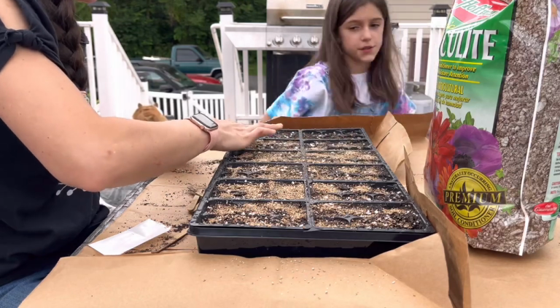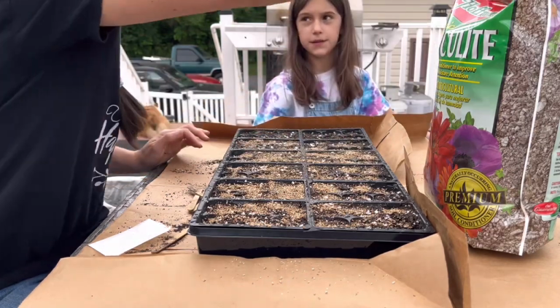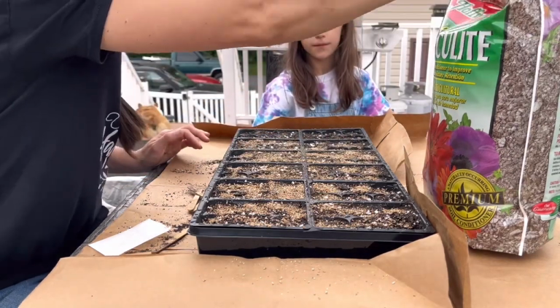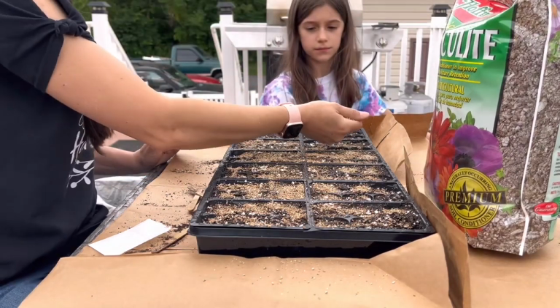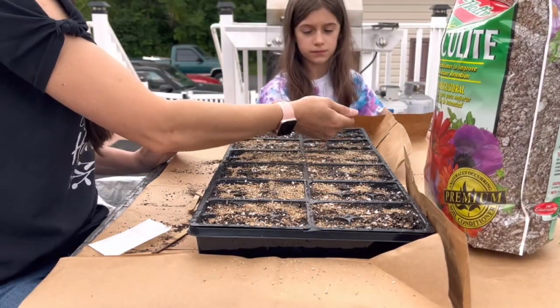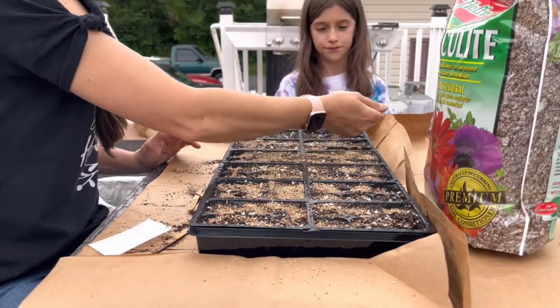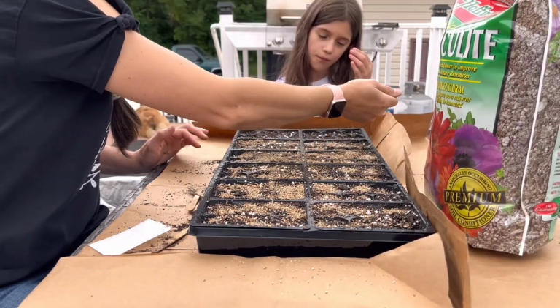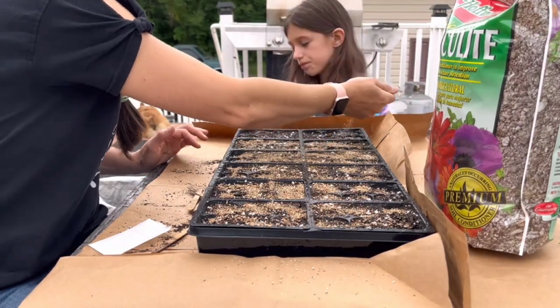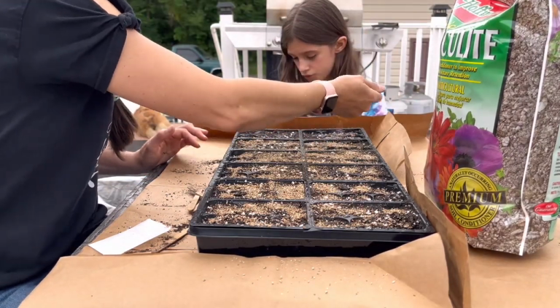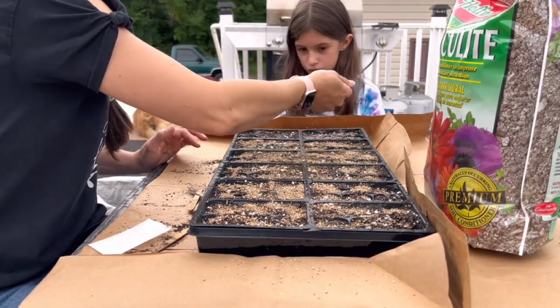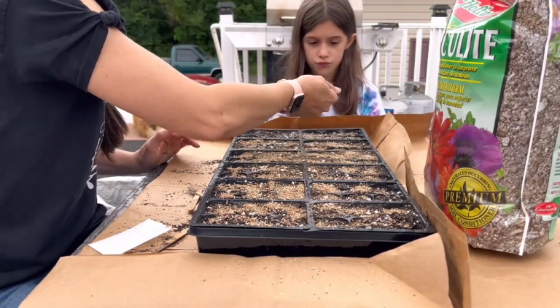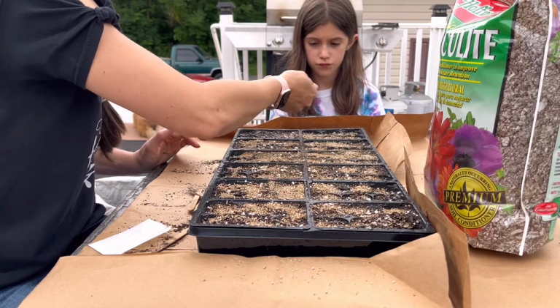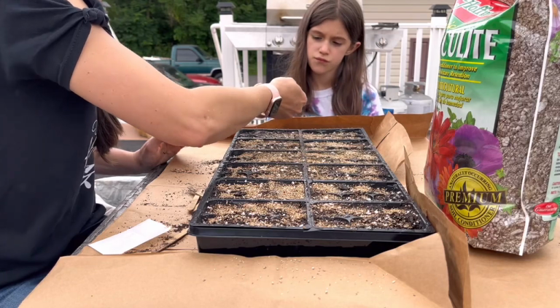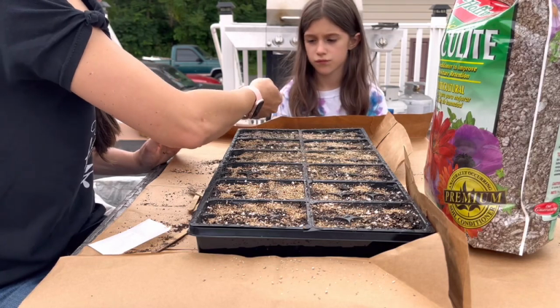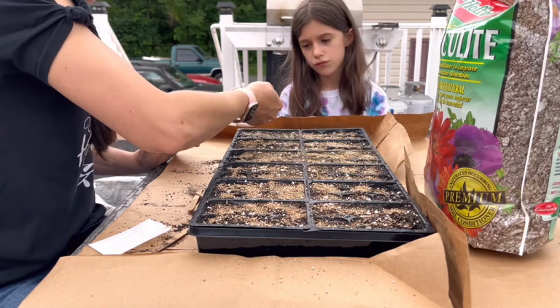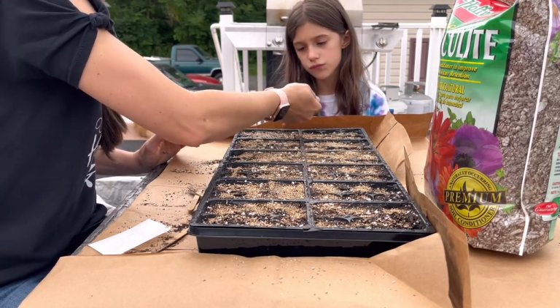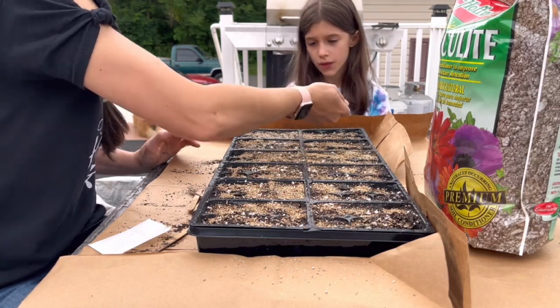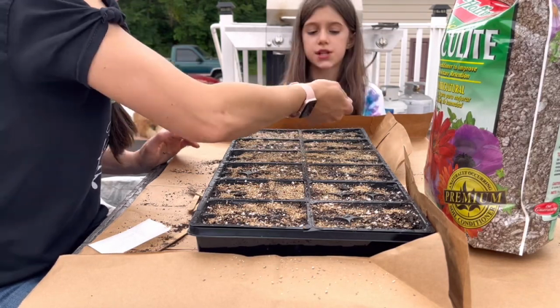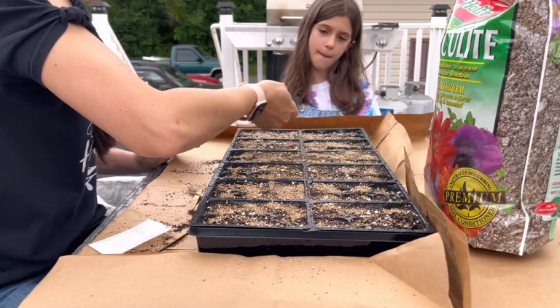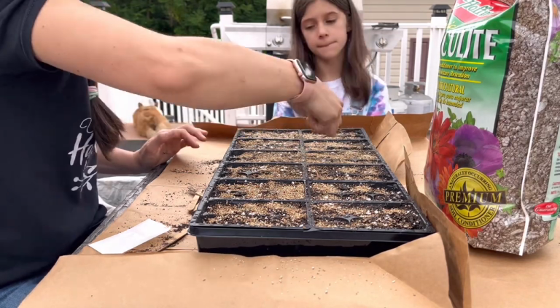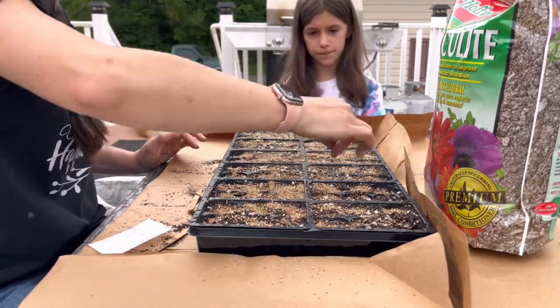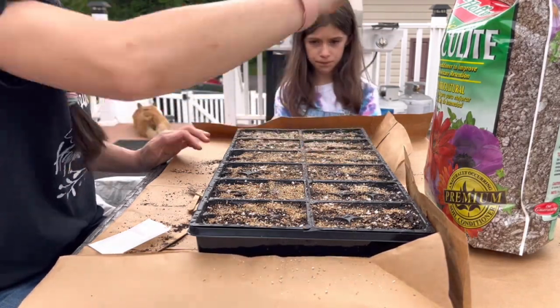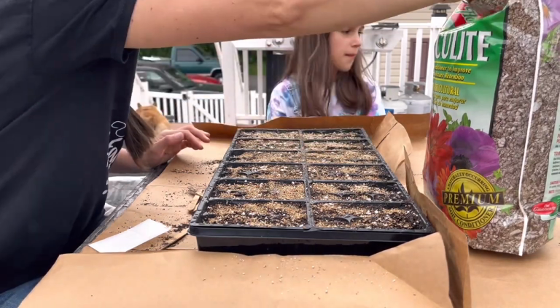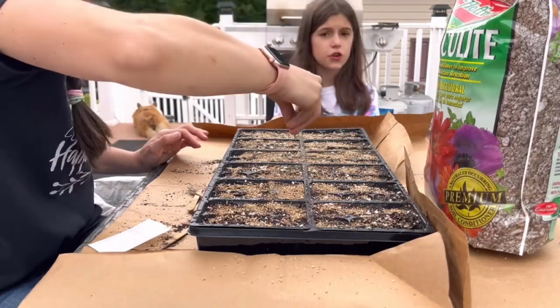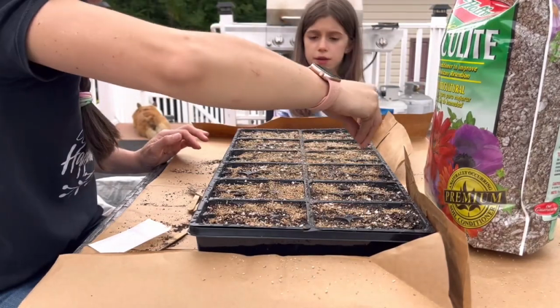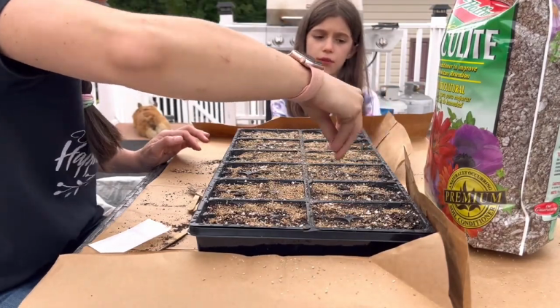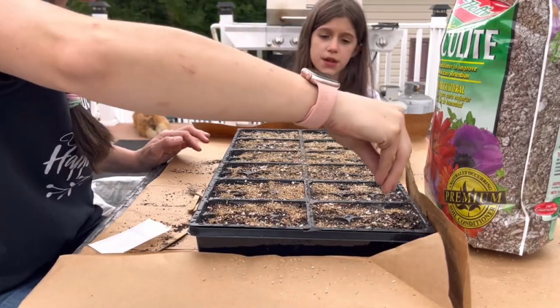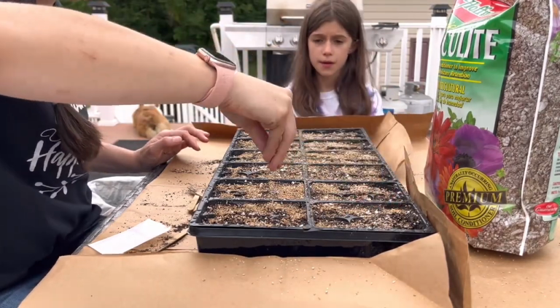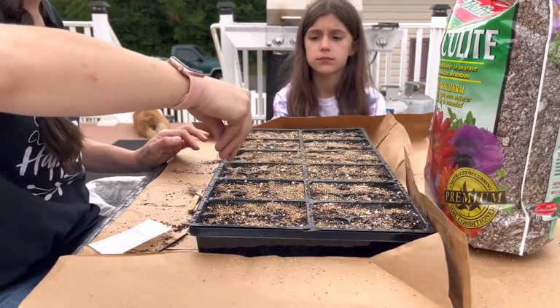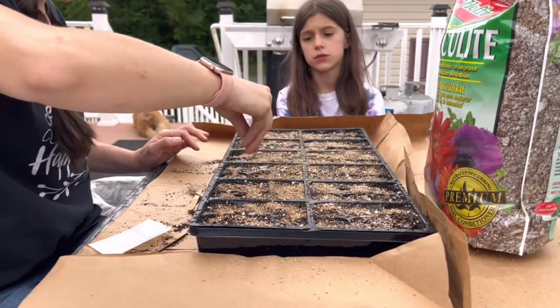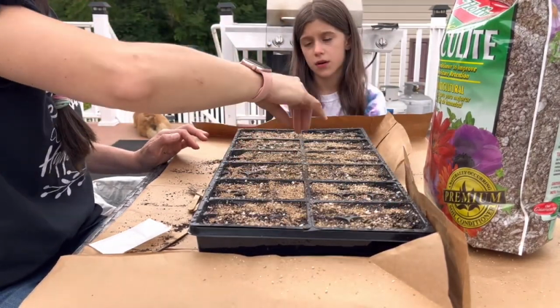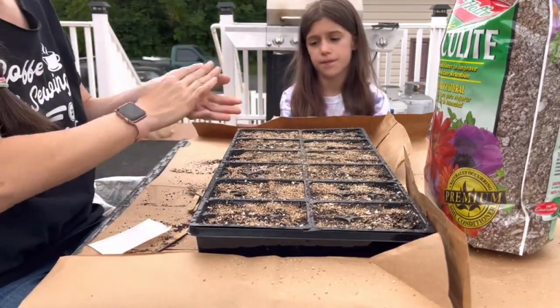Paisley was hanging out with me as I worked on all my seeds, telling me about her last day of school and what she wants to do this summer — hopefully some of that includes gardening with mommy.